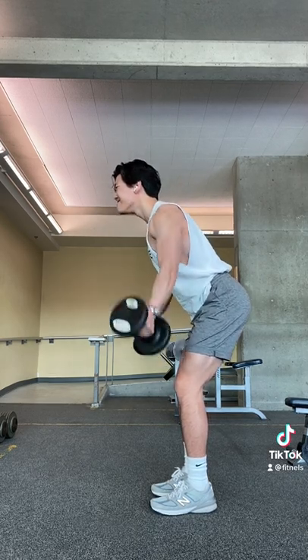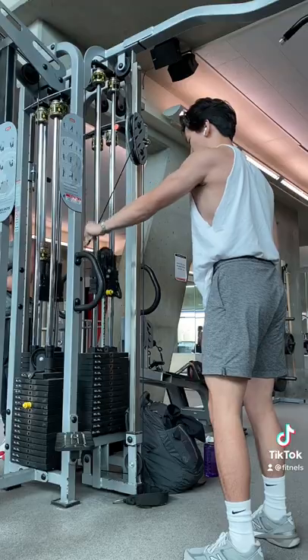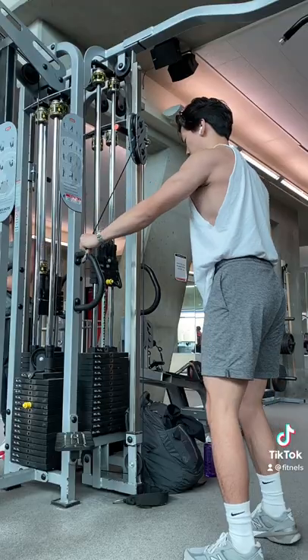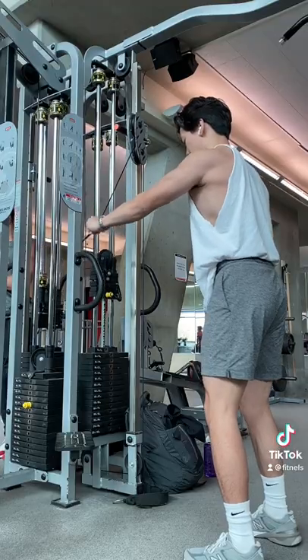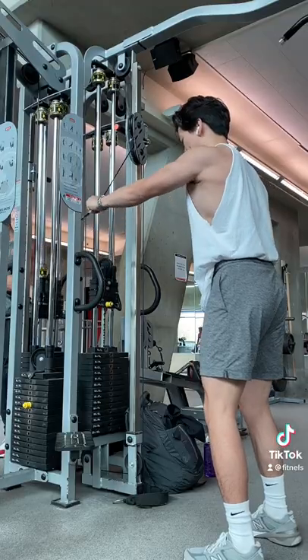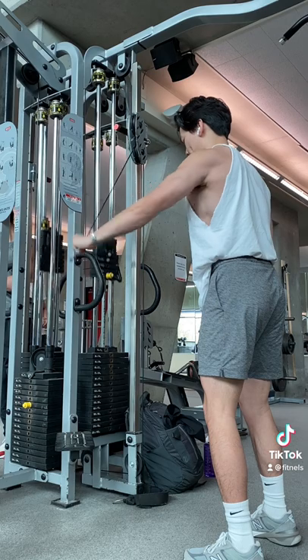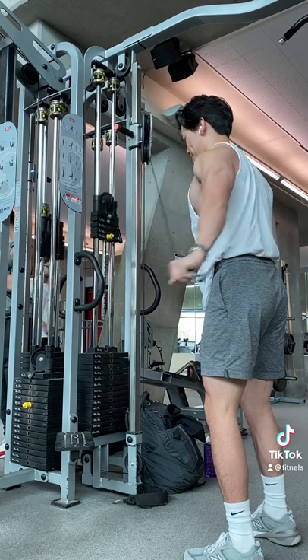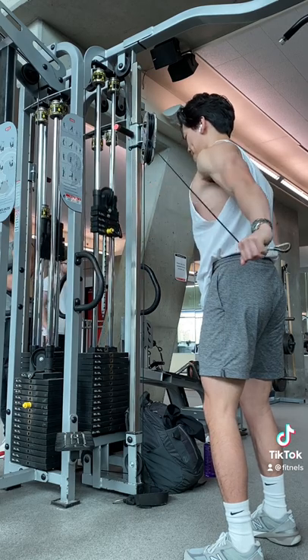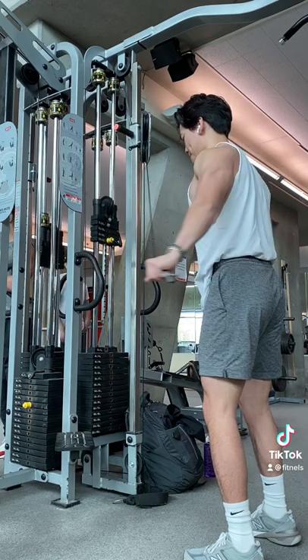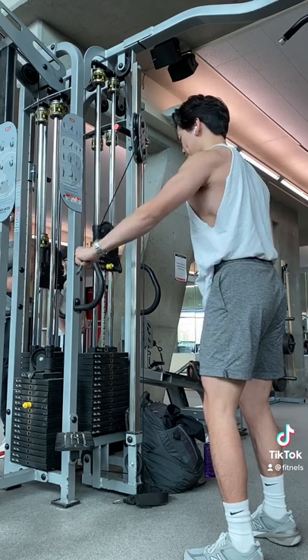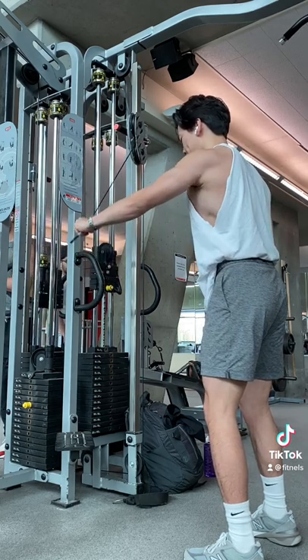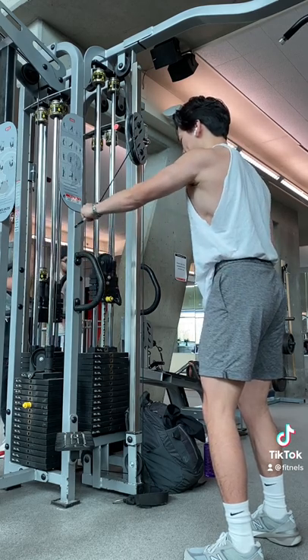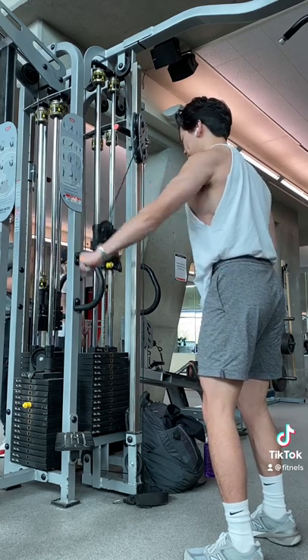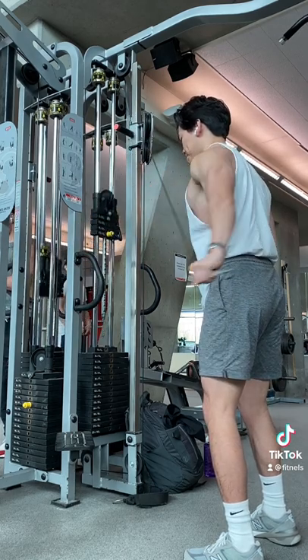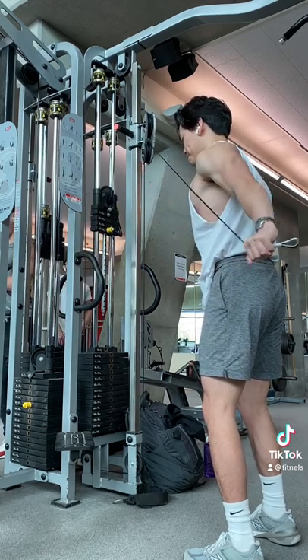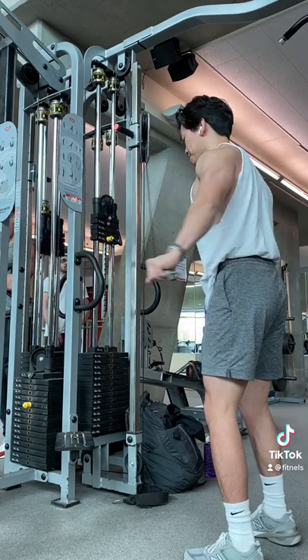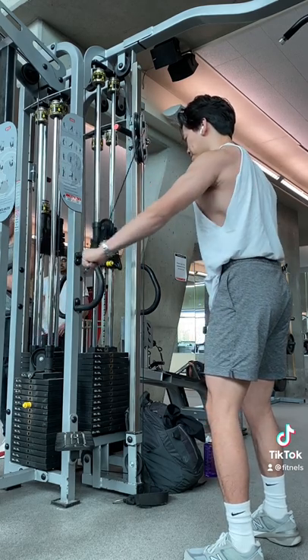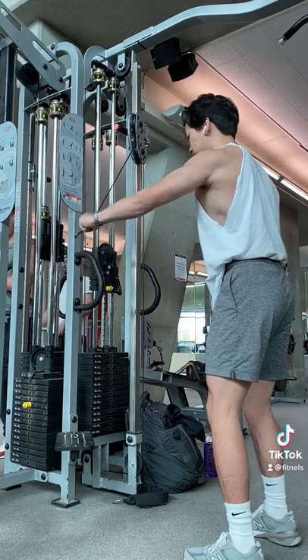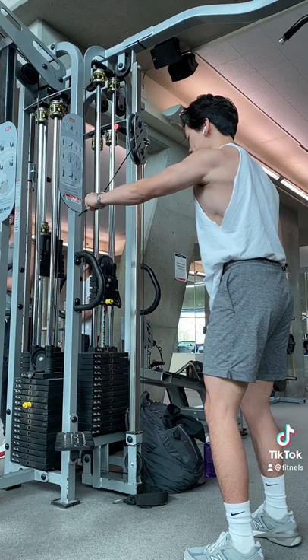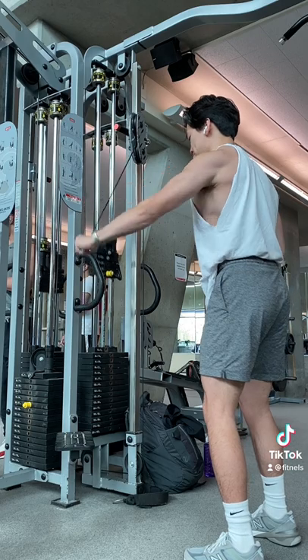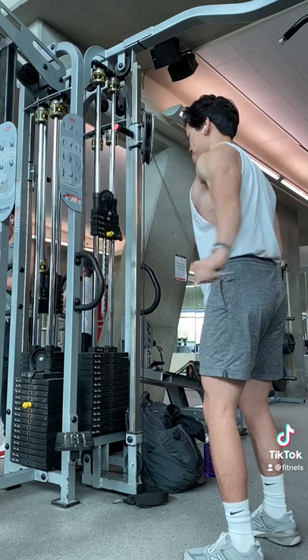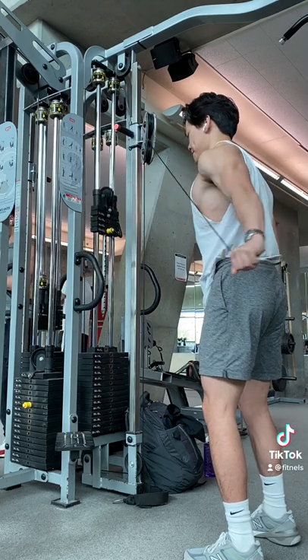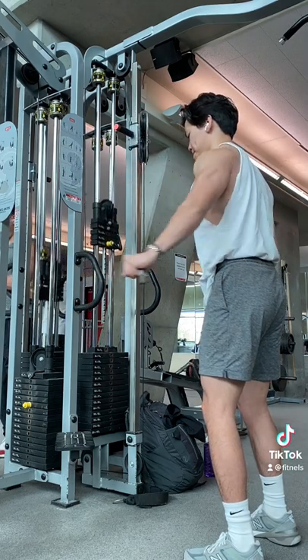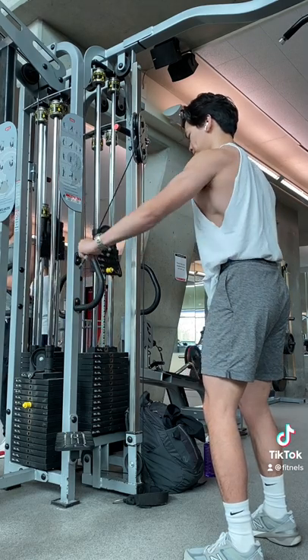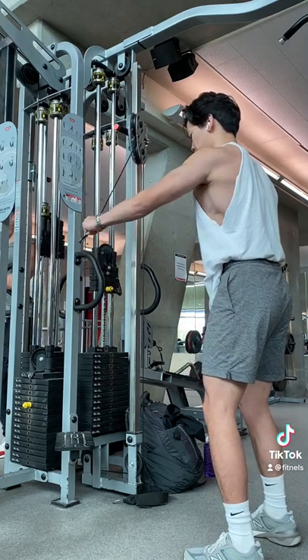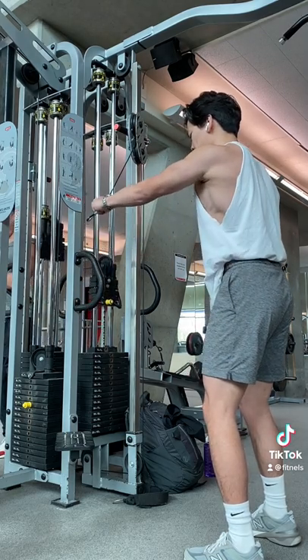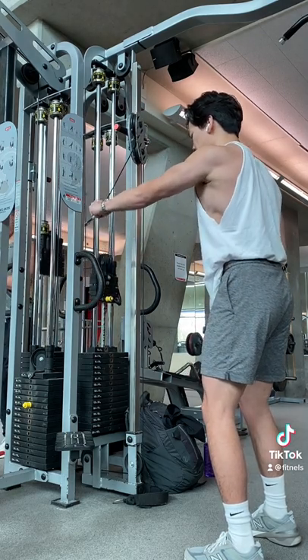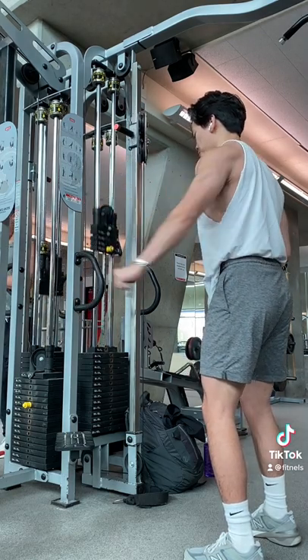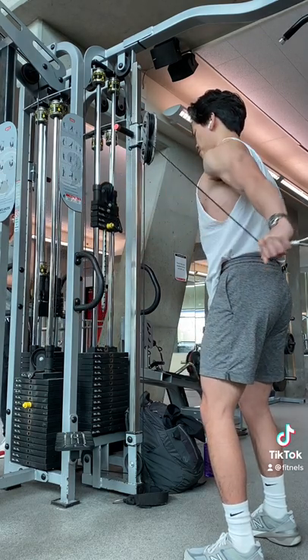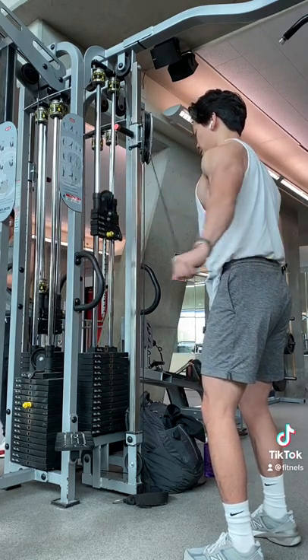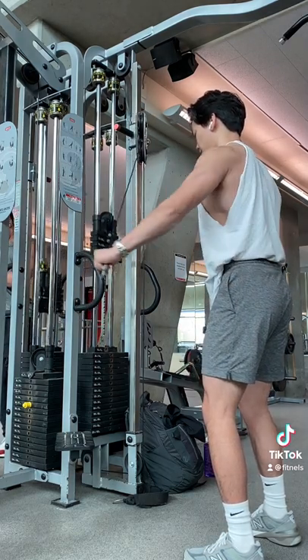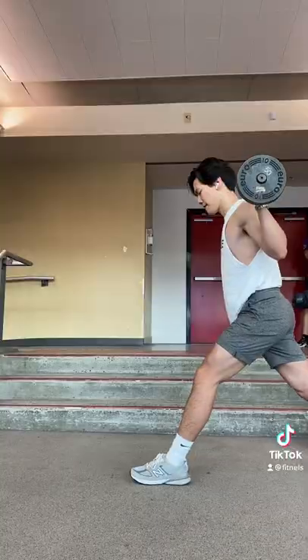Next I do these rear delt cable extensions. You want to make sure to not let your shoulder roll forward on the eccentric, and you also want to keep 45 degrees between your arms and torso to effectively stimulate the rear delts. I do these for 10-12 reps.